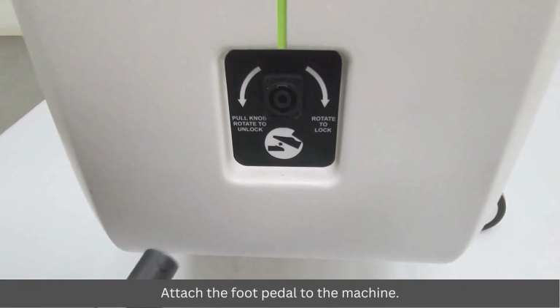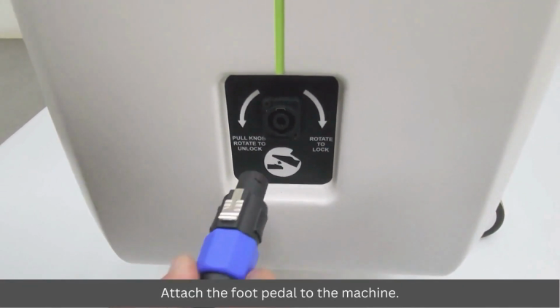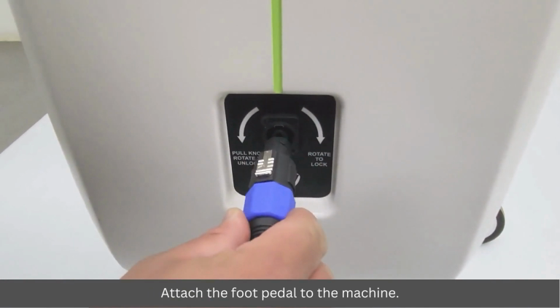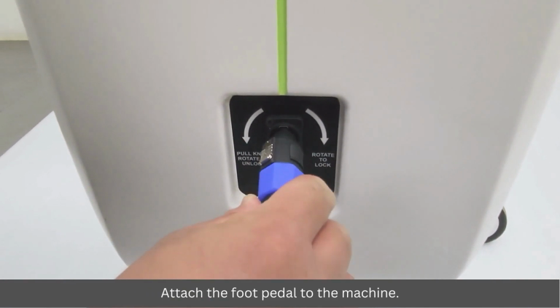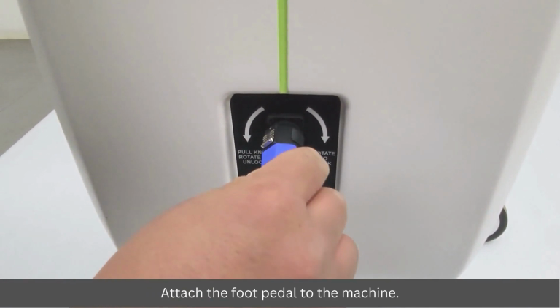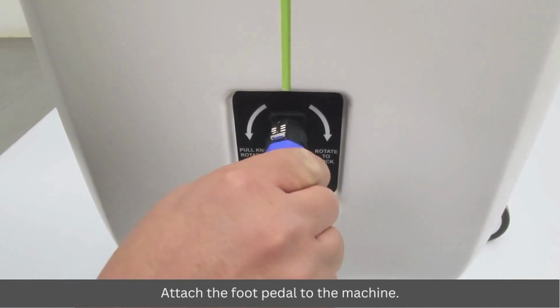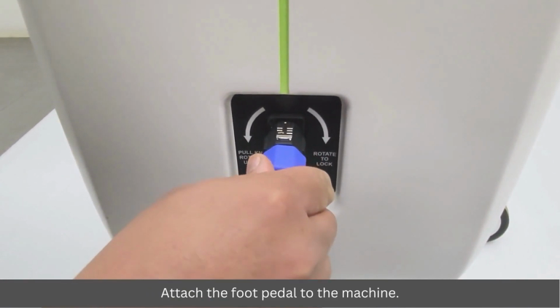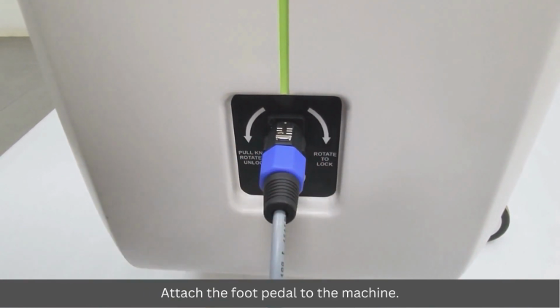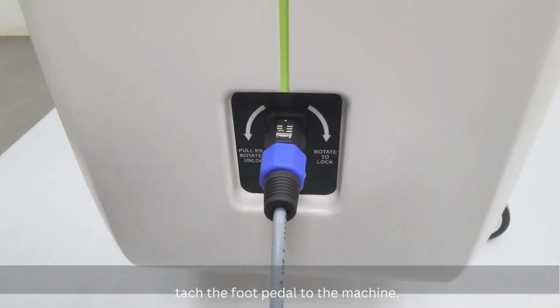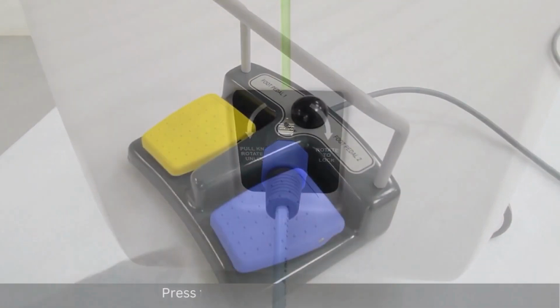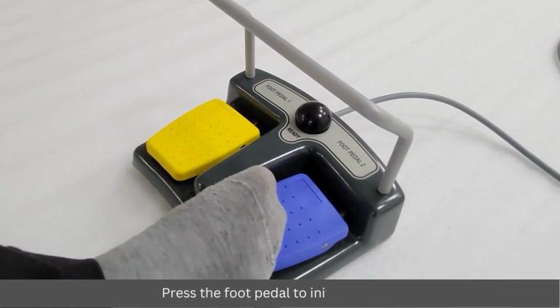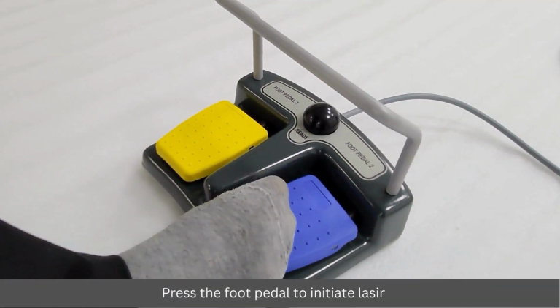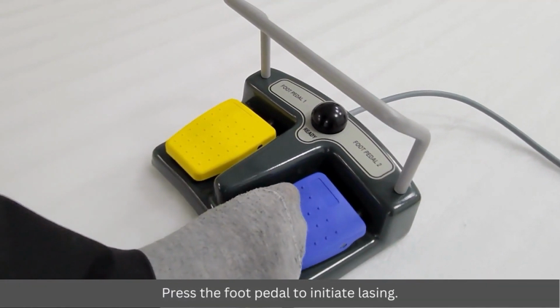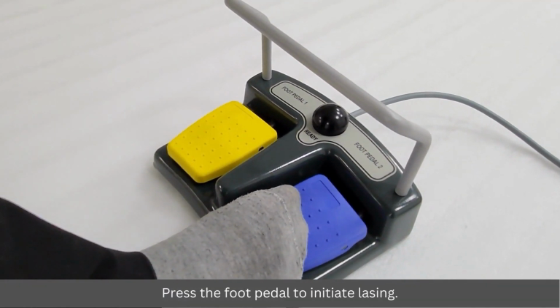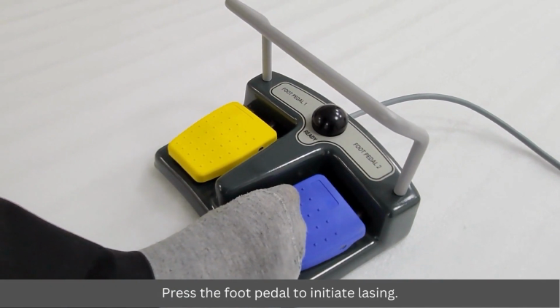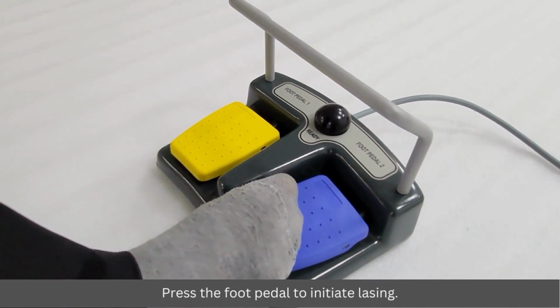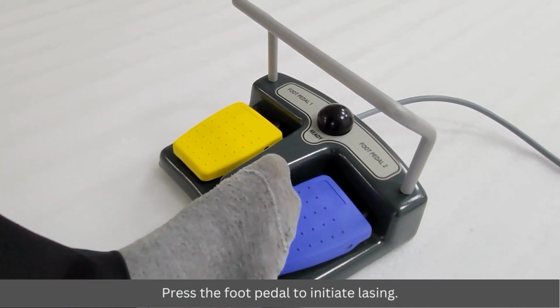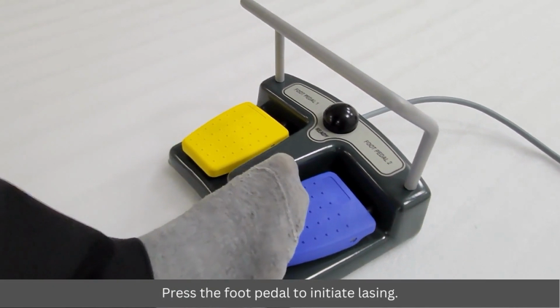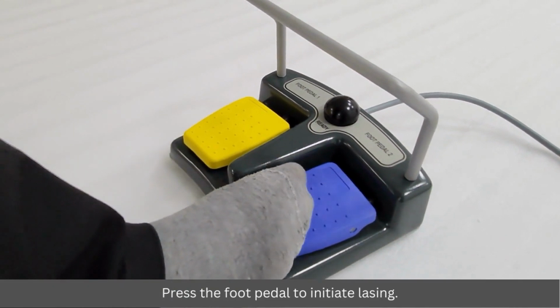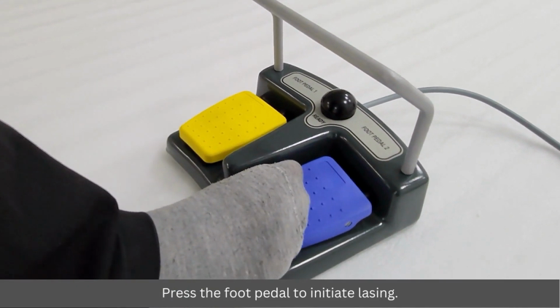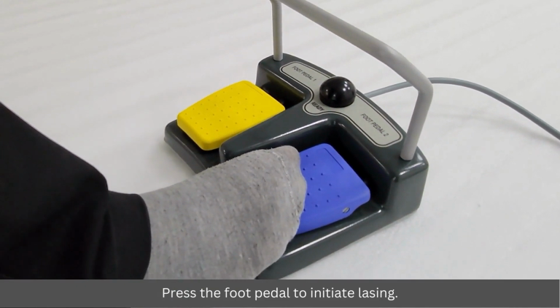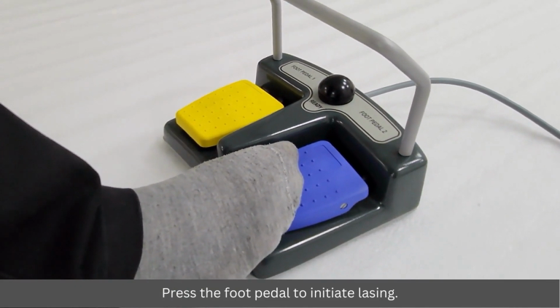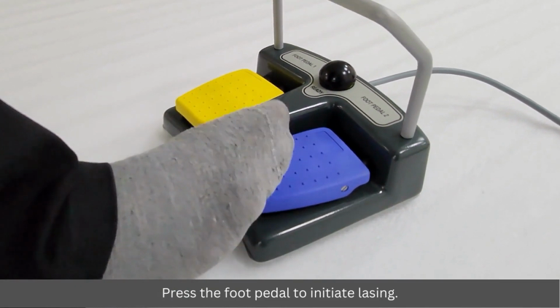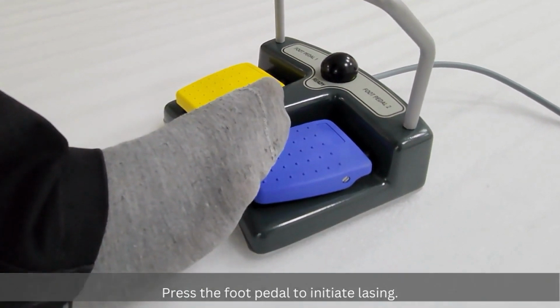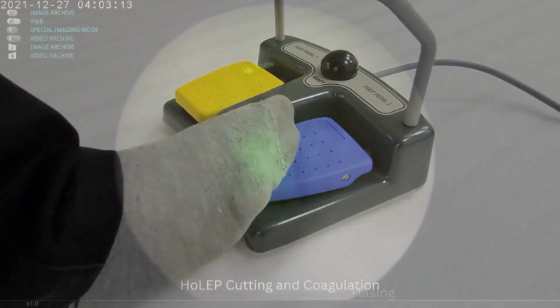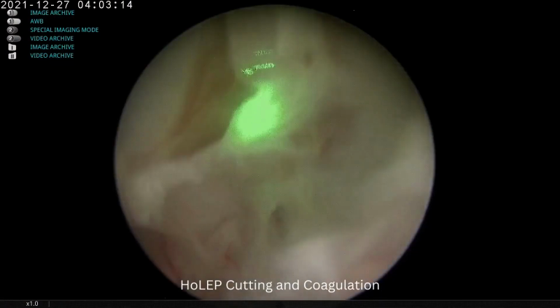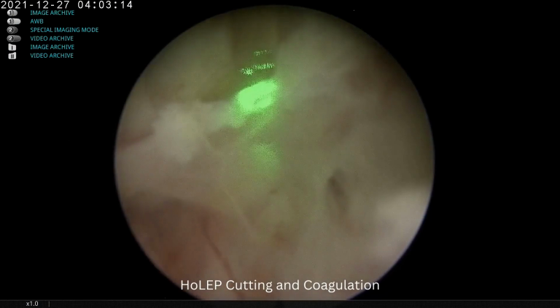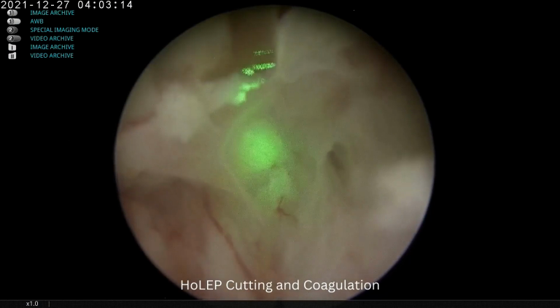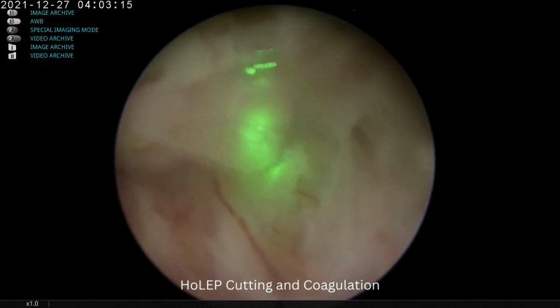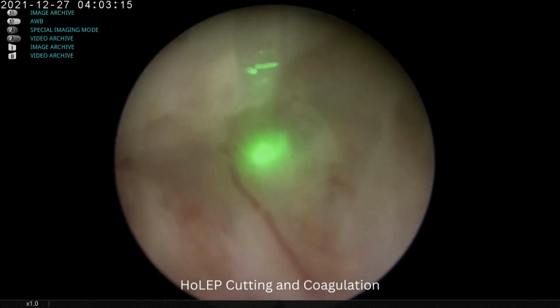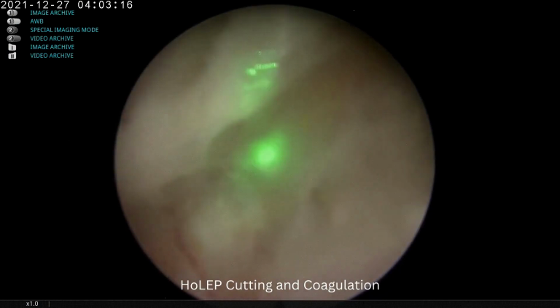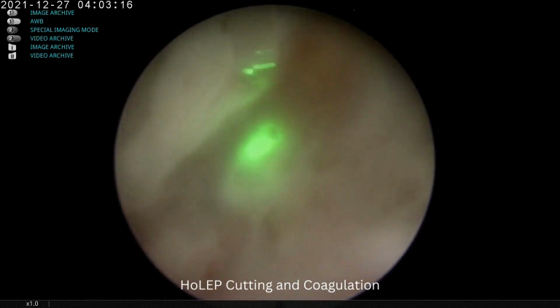Attach the foot pedal to the machine and press the foot pedal to initiate lasing. Applications include tissue cutting and coagulation.